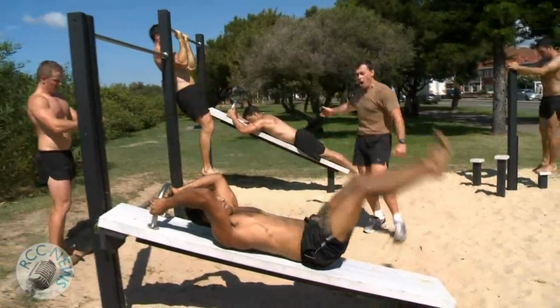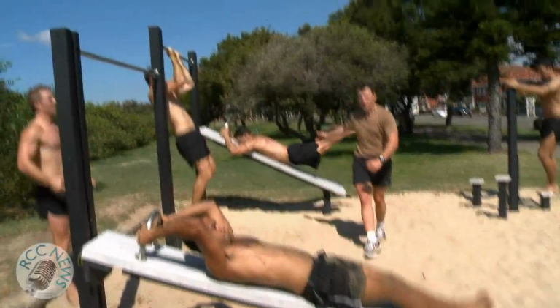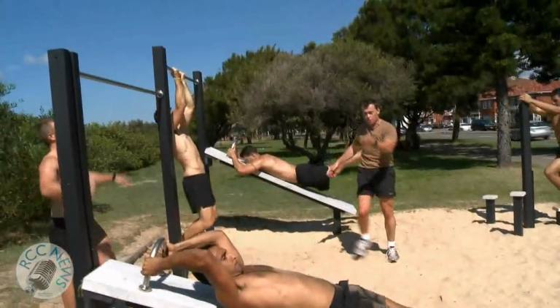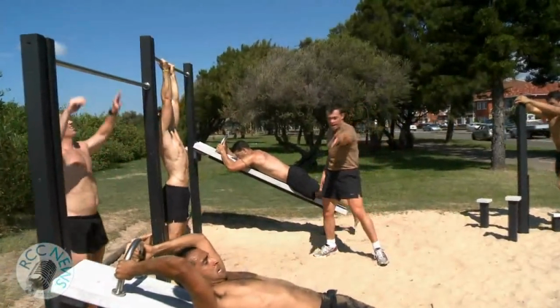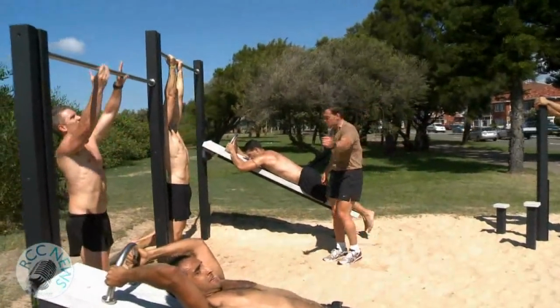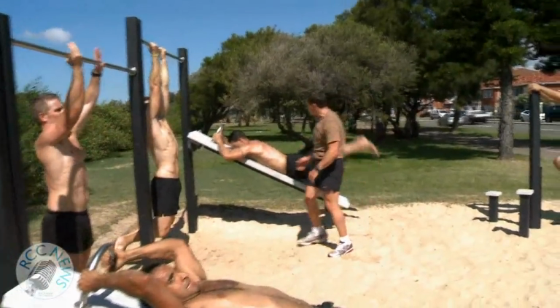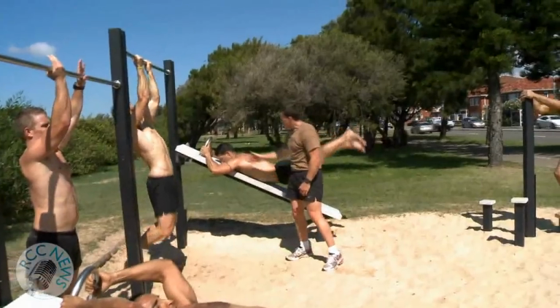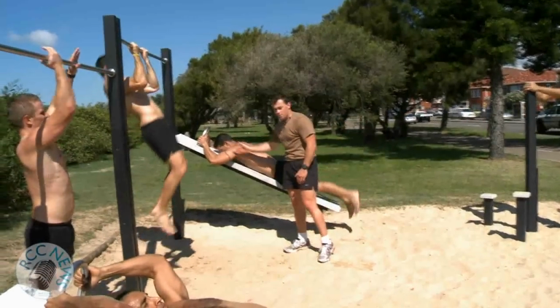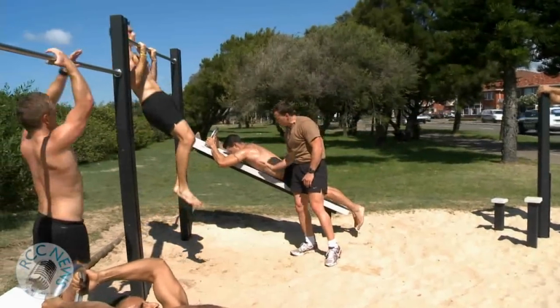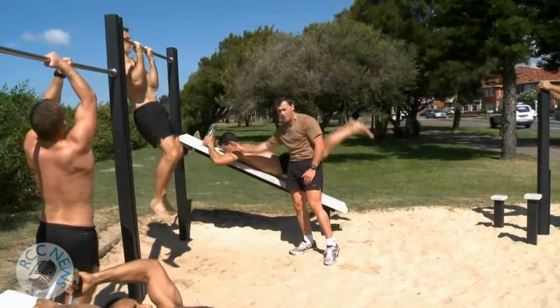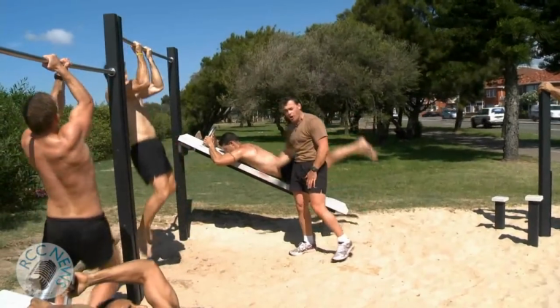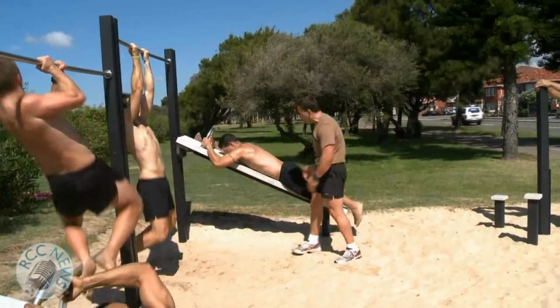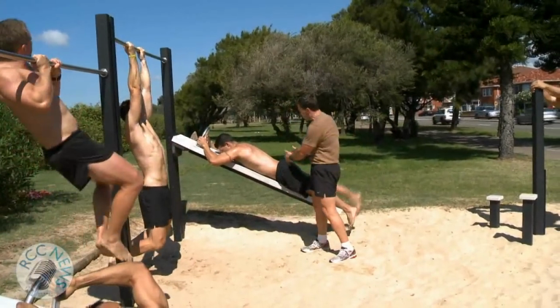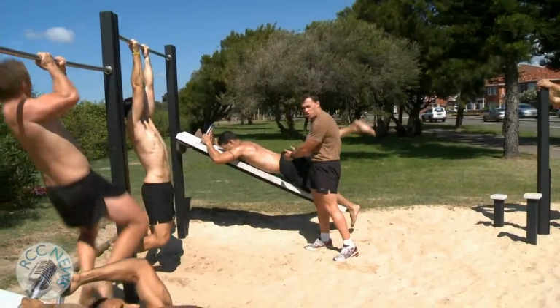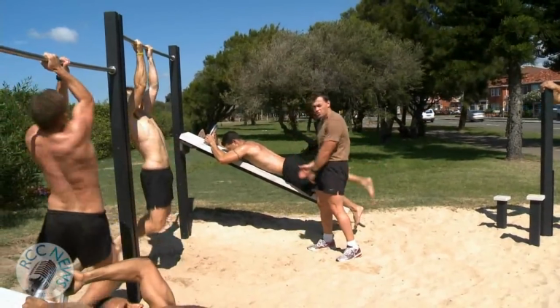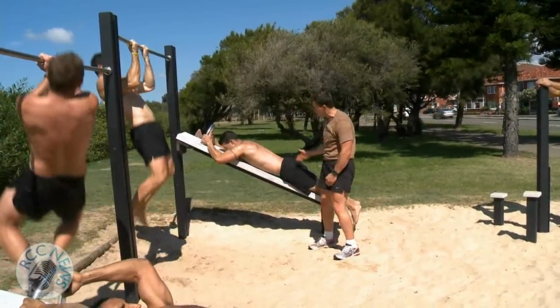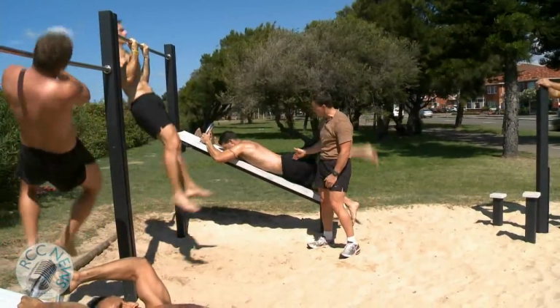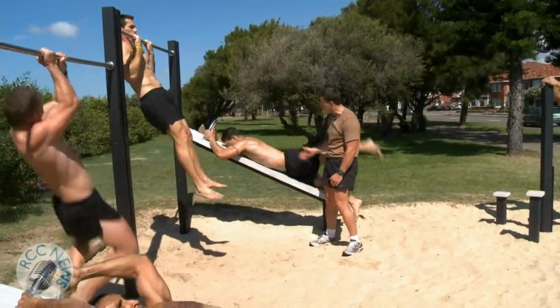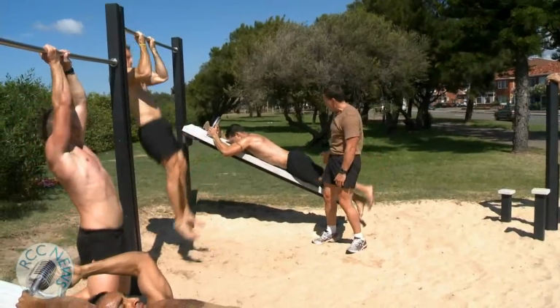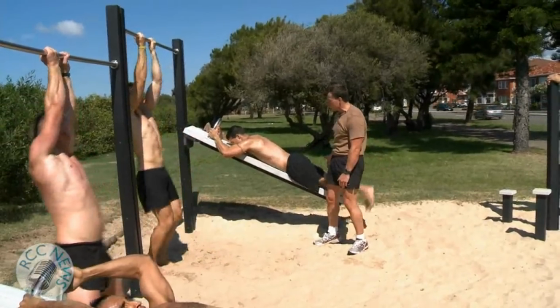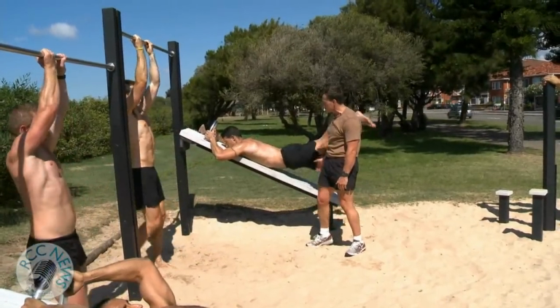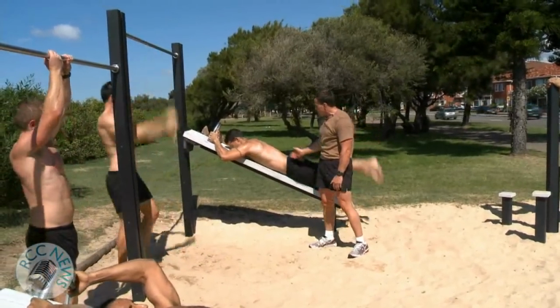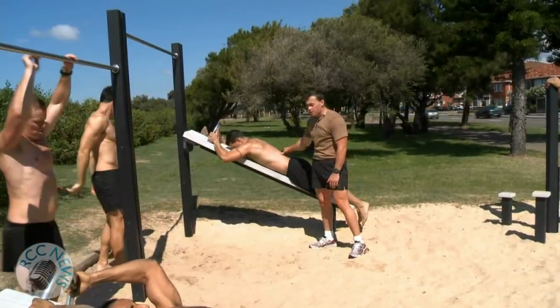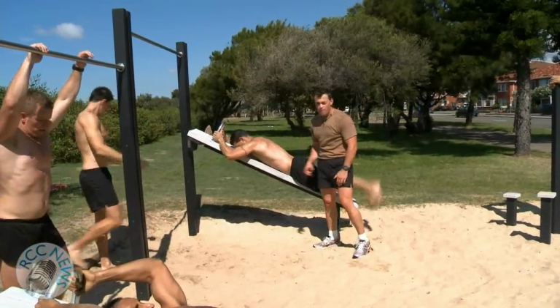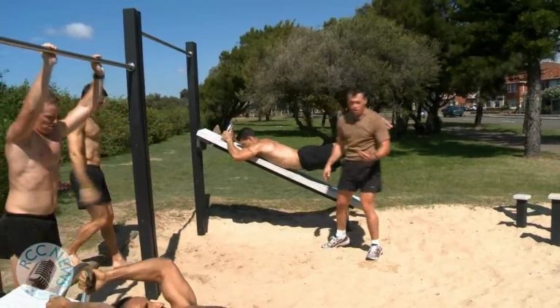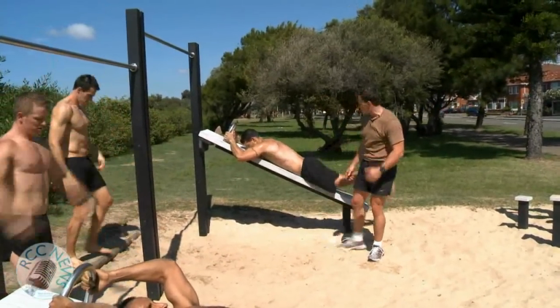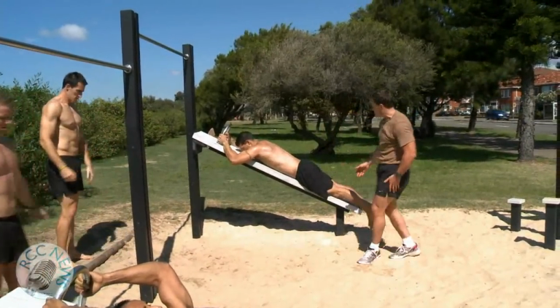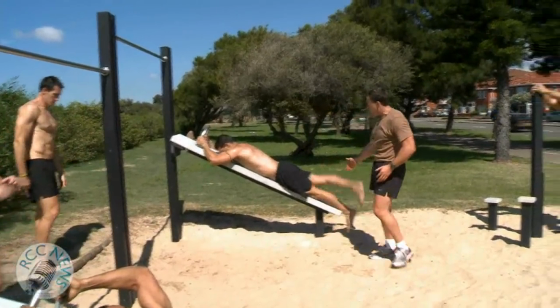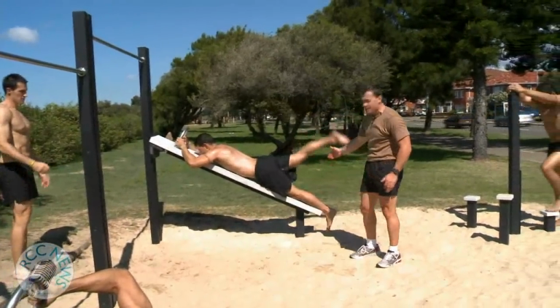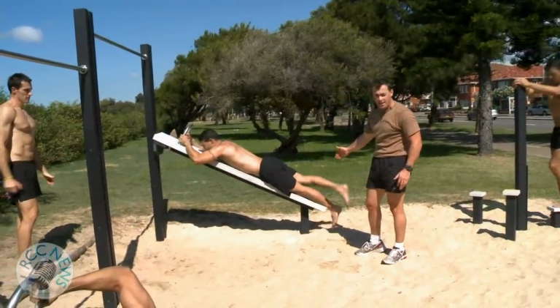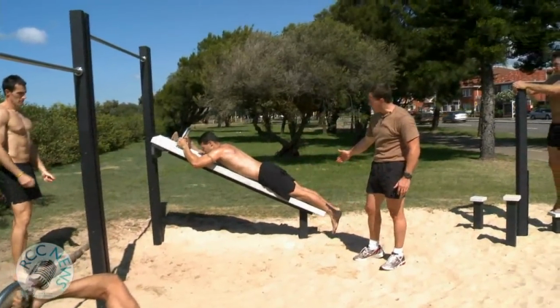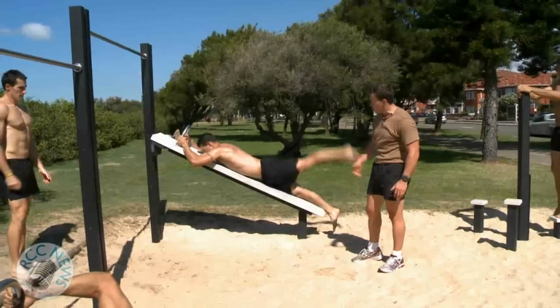Over here you can do the same exercise on this machine because it's more of an incline, or you can do postural muscle groups, working the glutes and the hamstrings and the lower back. Either legs together or legs split.